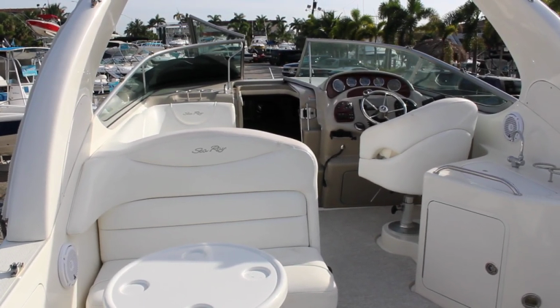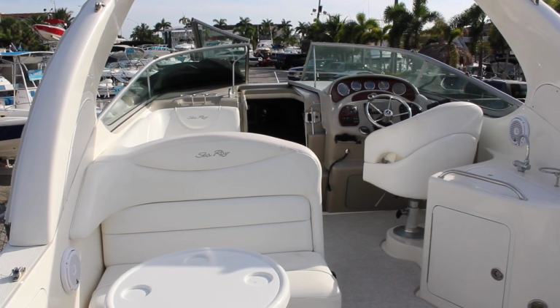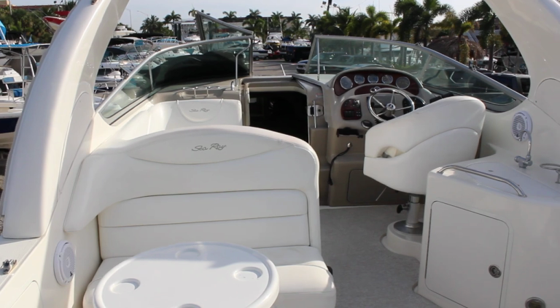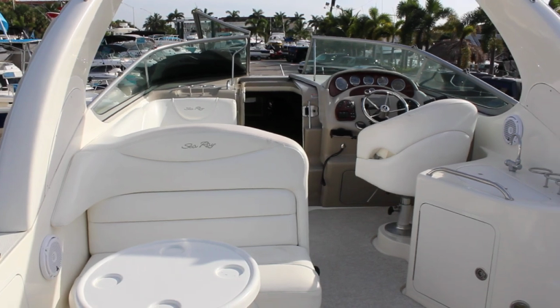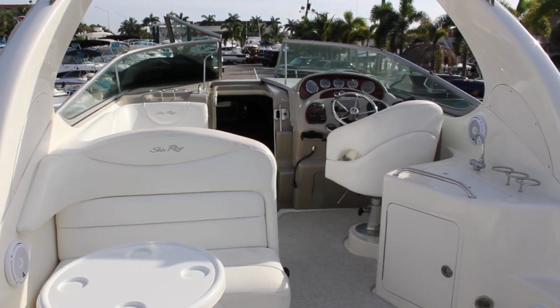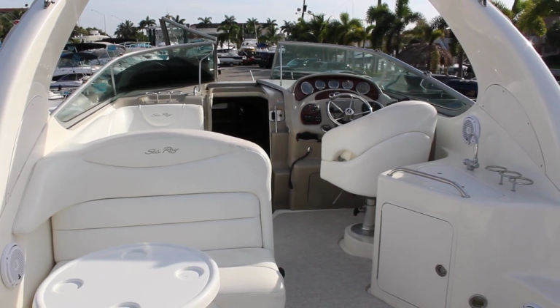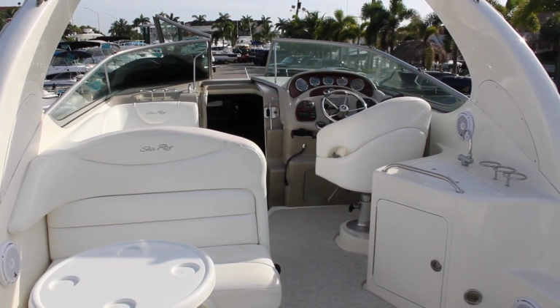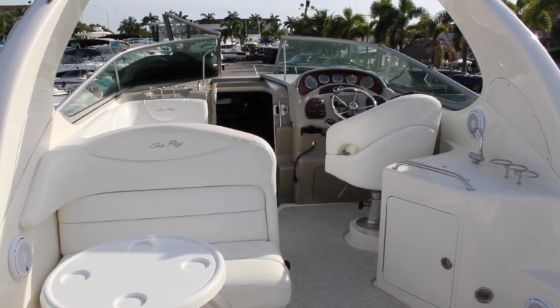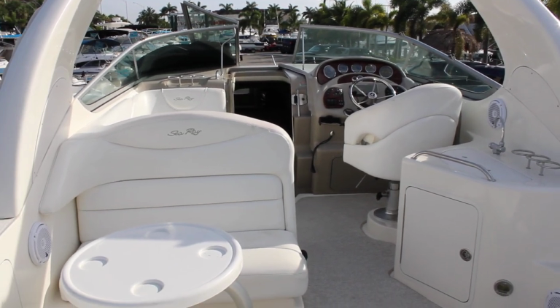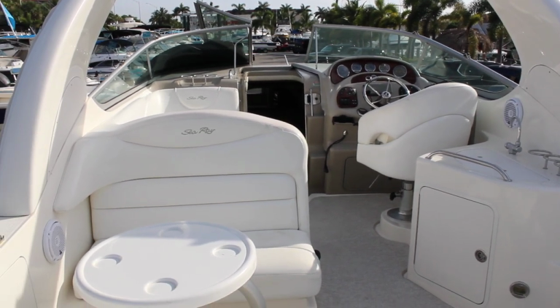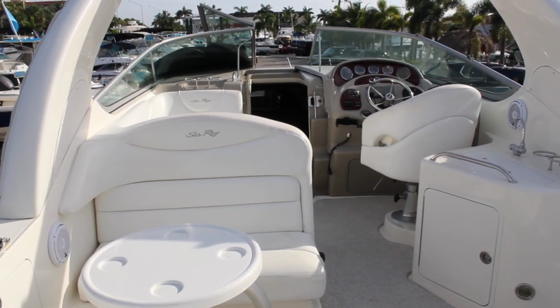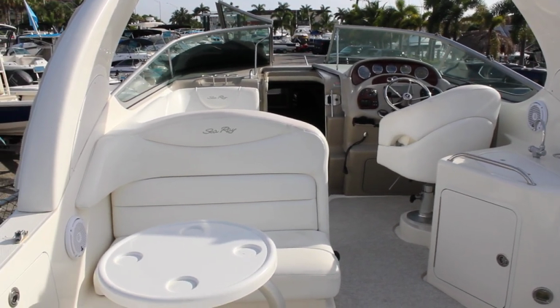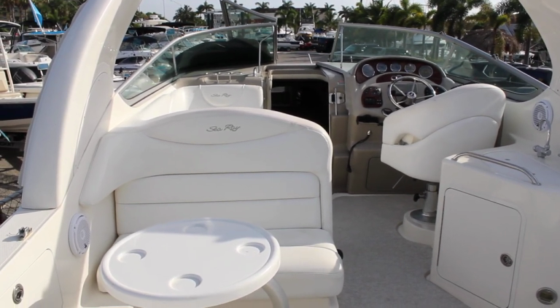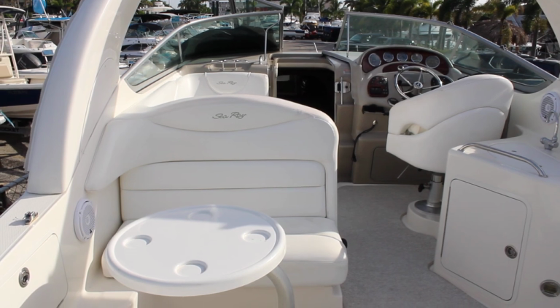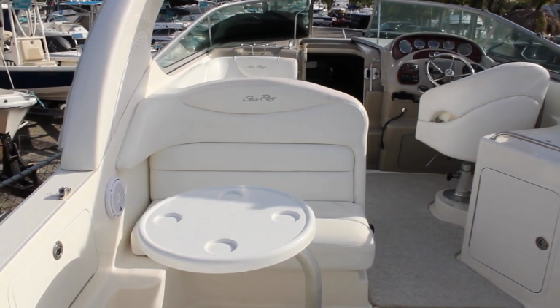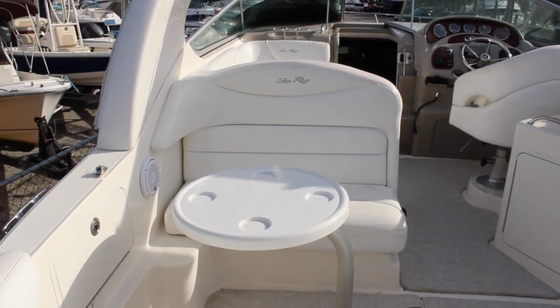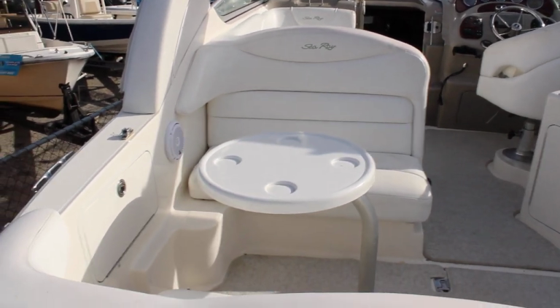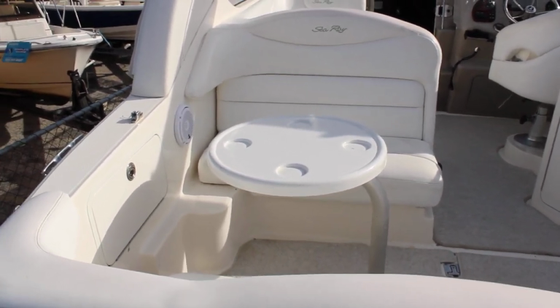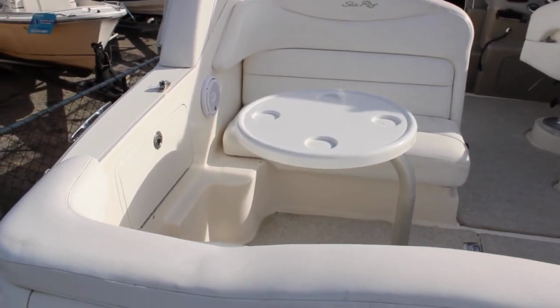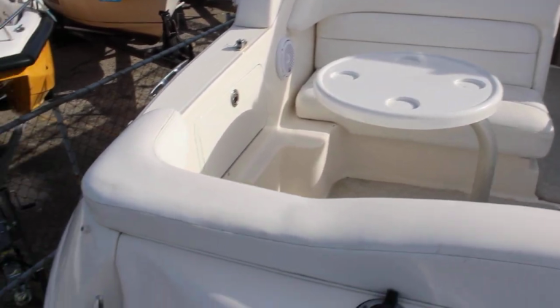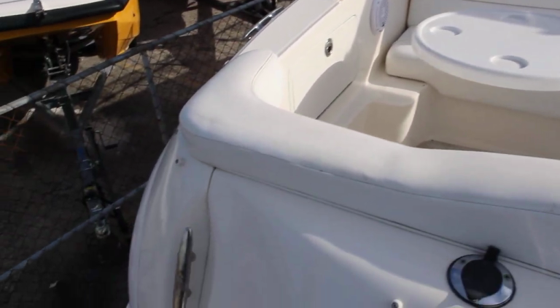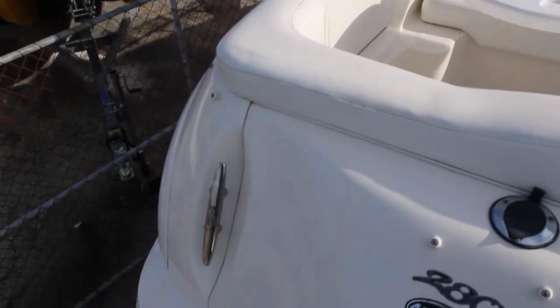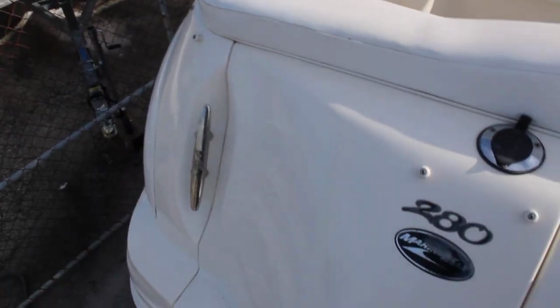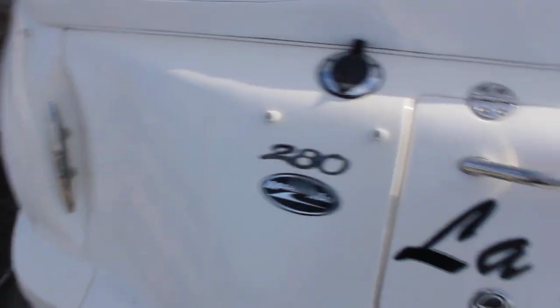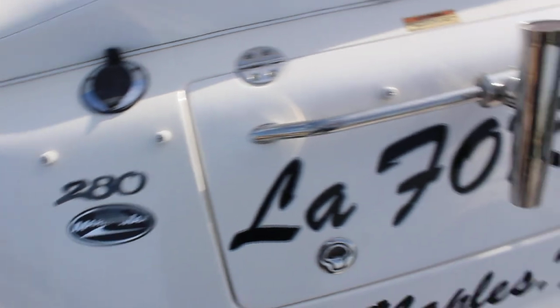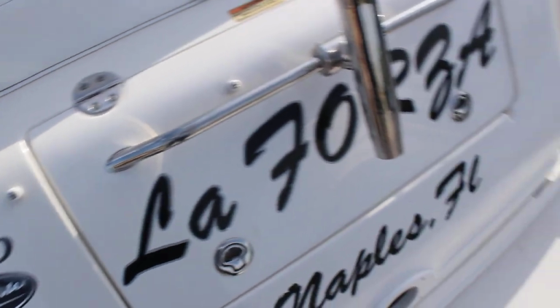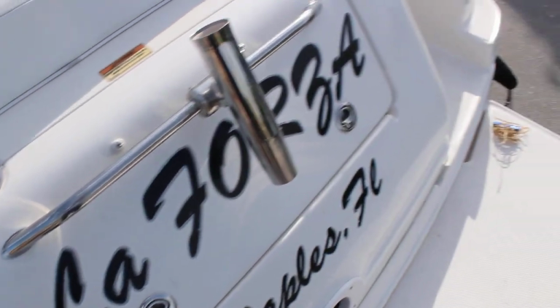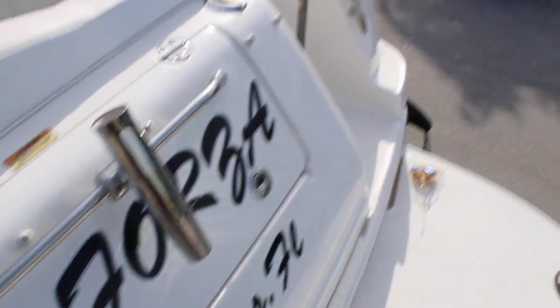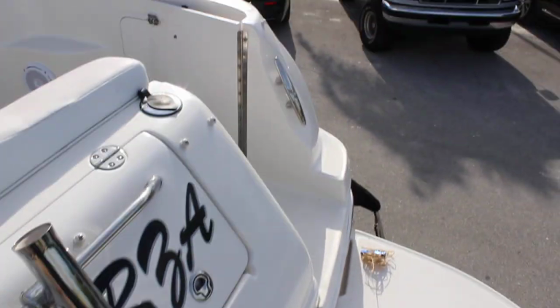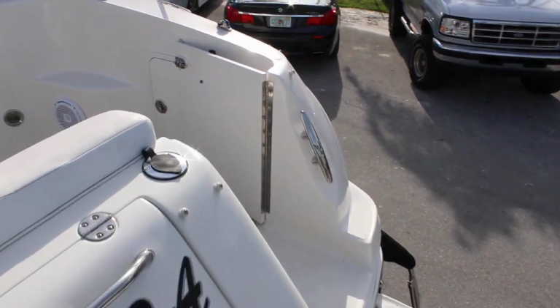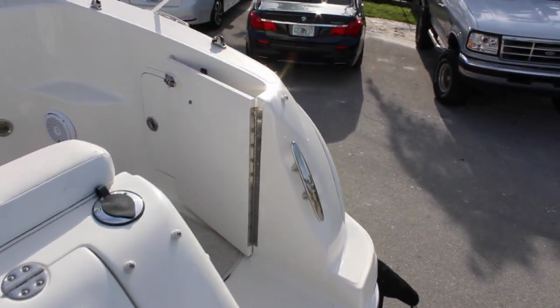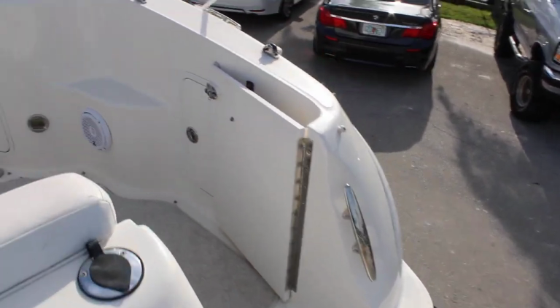Good morning. Mike Ehrlich with MarineMax Pompano Beach. Welcome aboard a 2007 SeaRay 280 Sundancer. Twin 4.3 liter MPI engines, 760 hours.